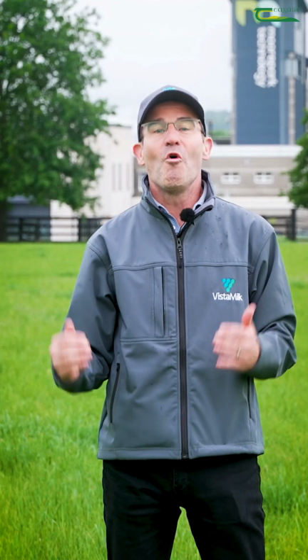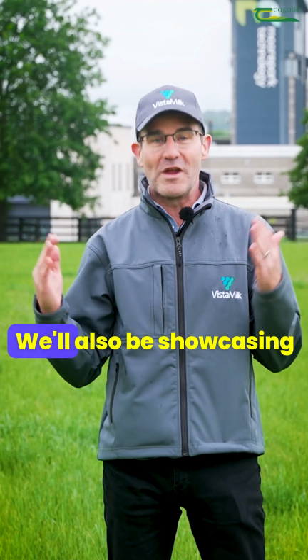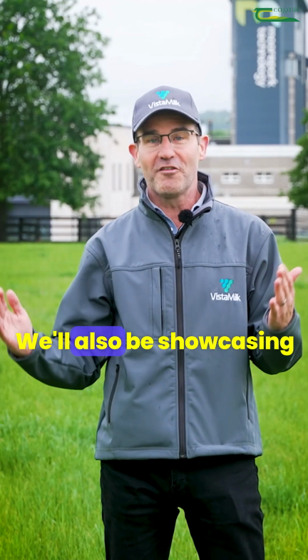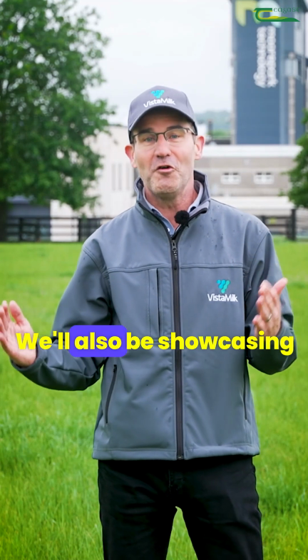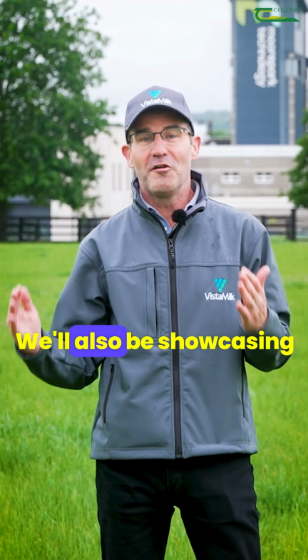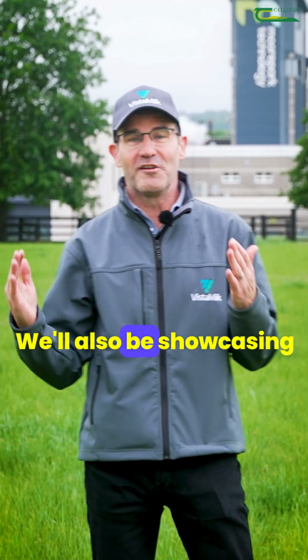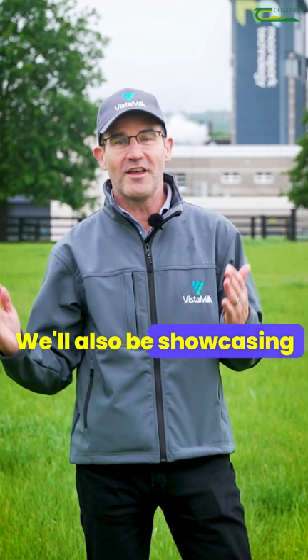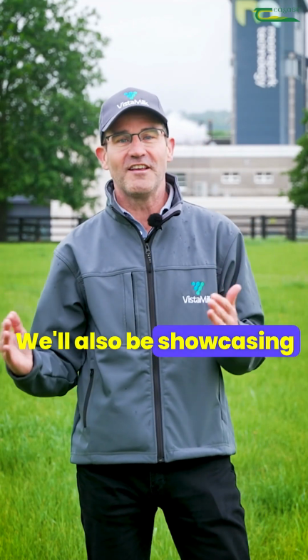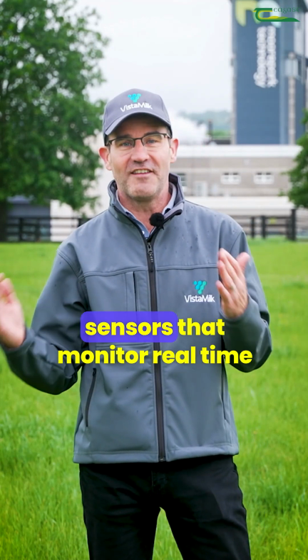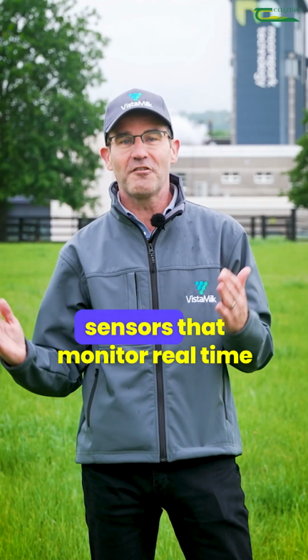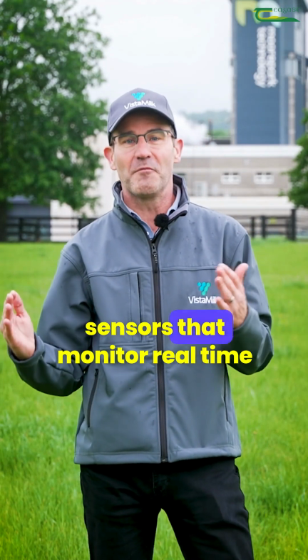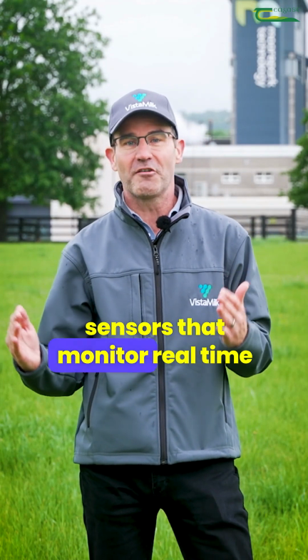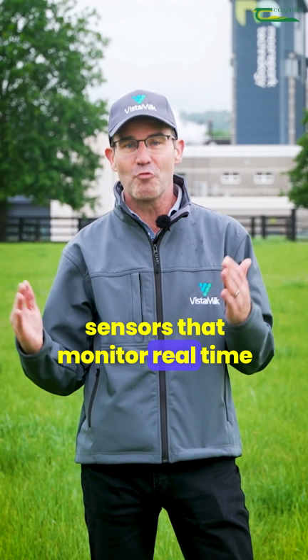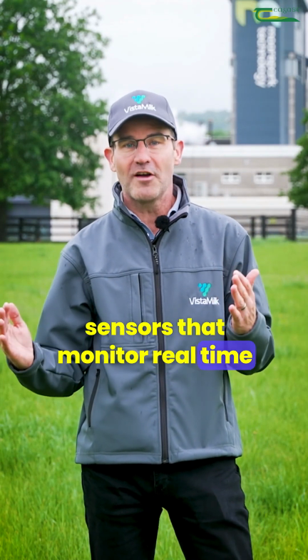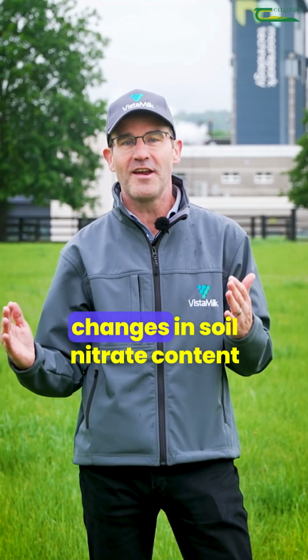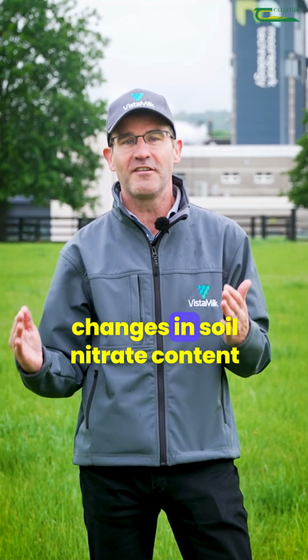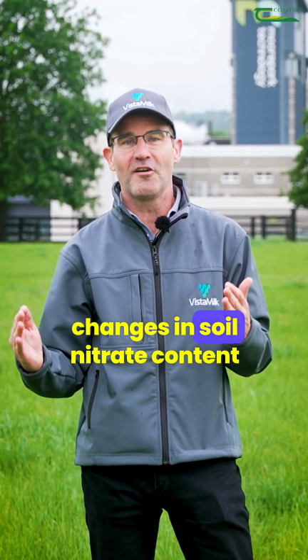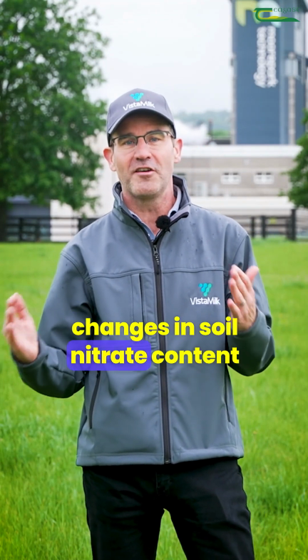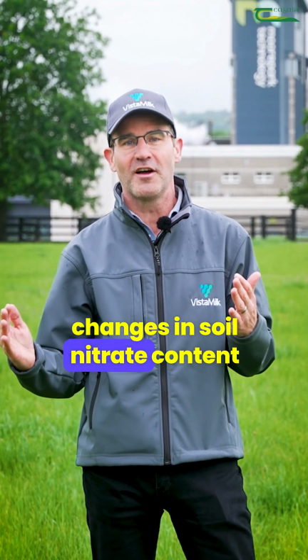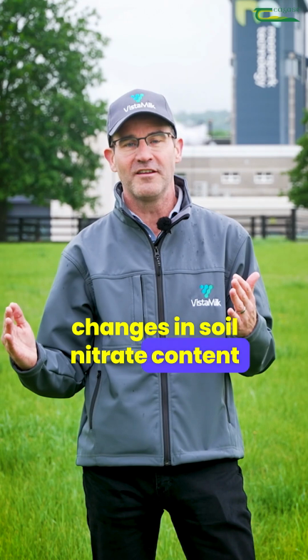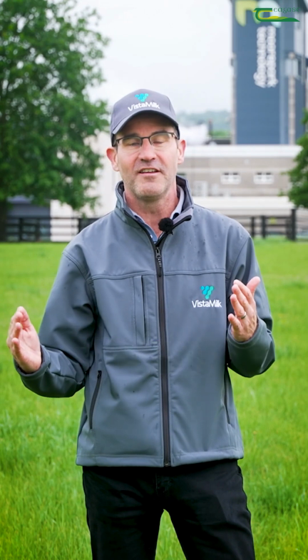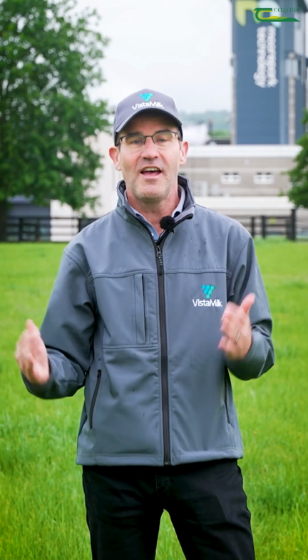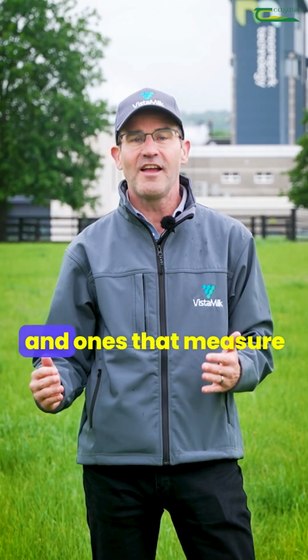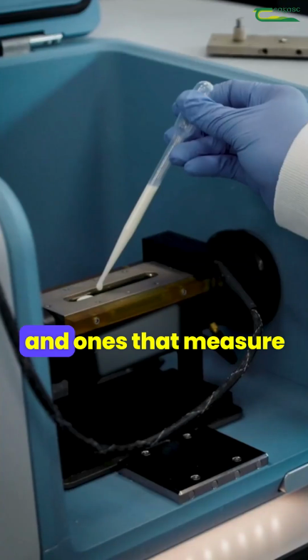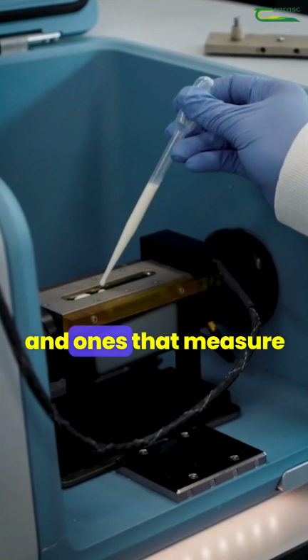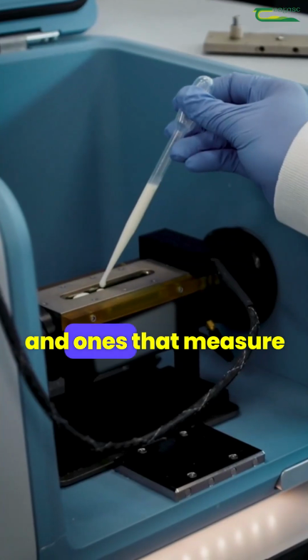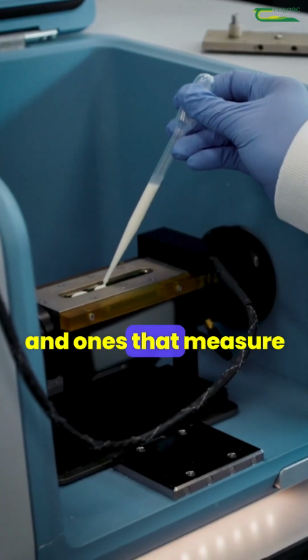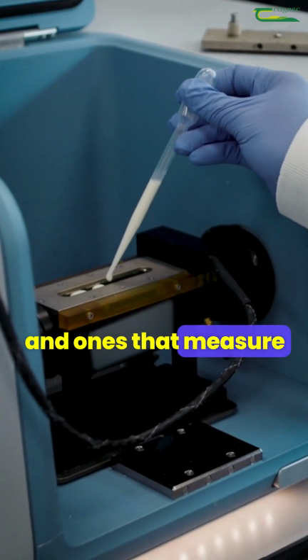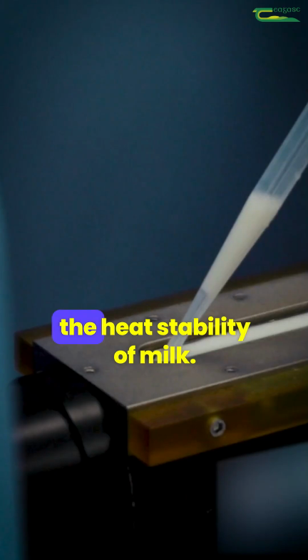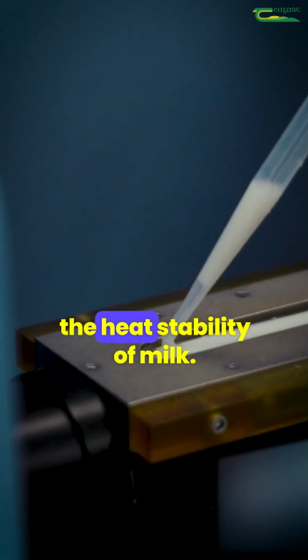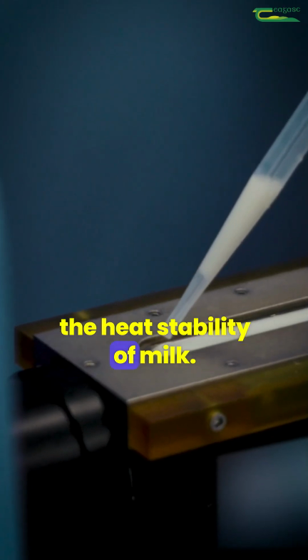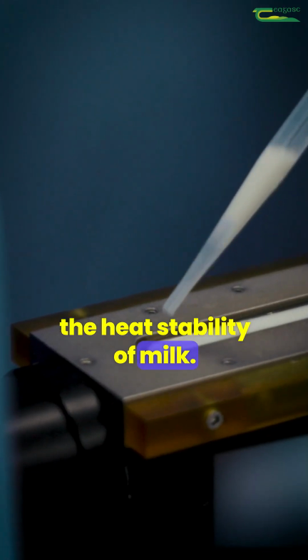We'll also be showcasing sensors that monitor real-time changes in soil nitrate content and ones that measure the heat stability of milk.